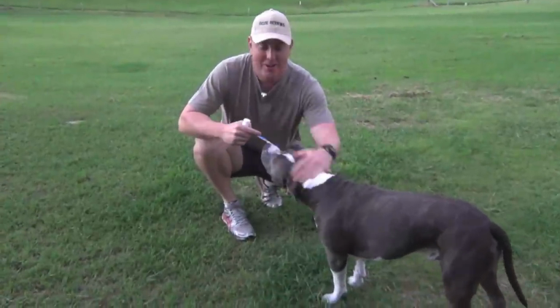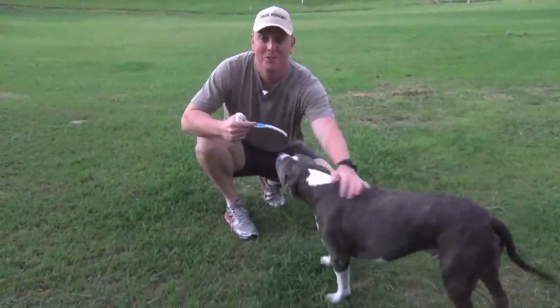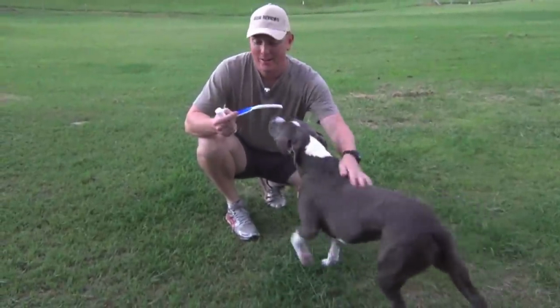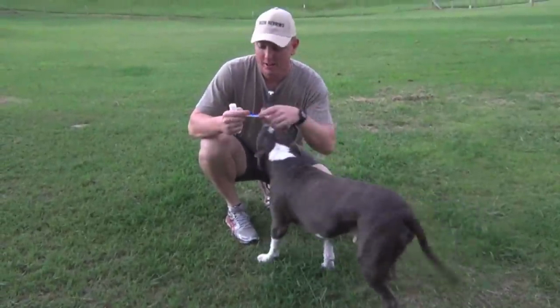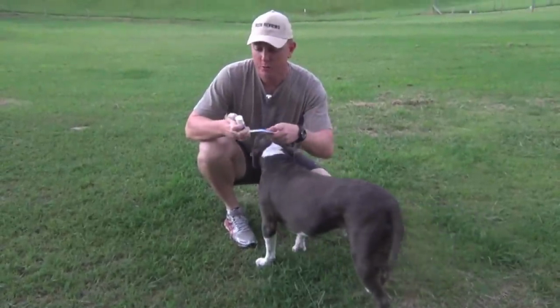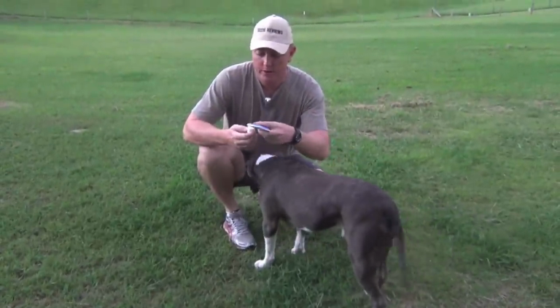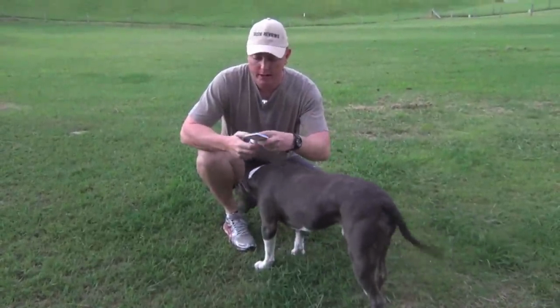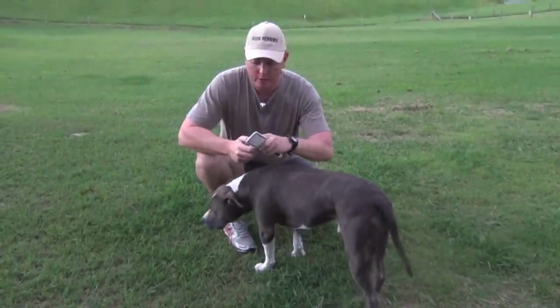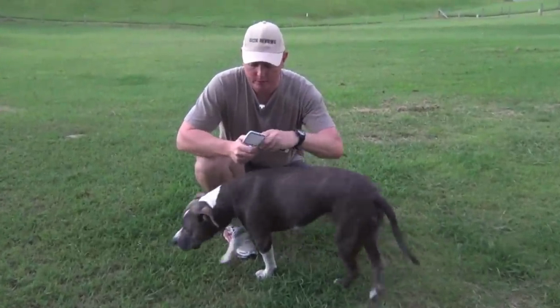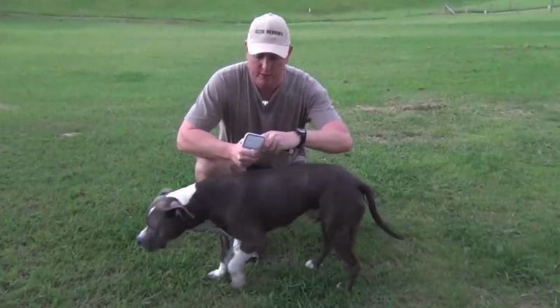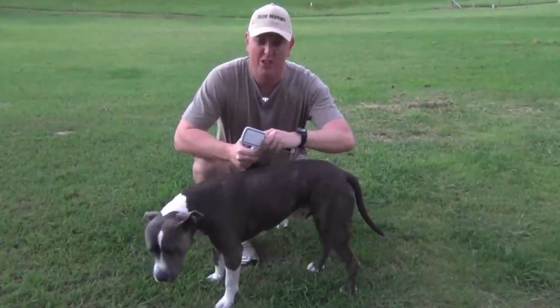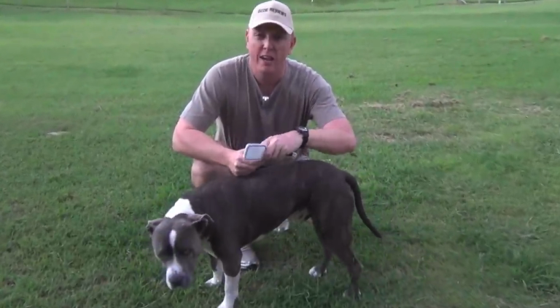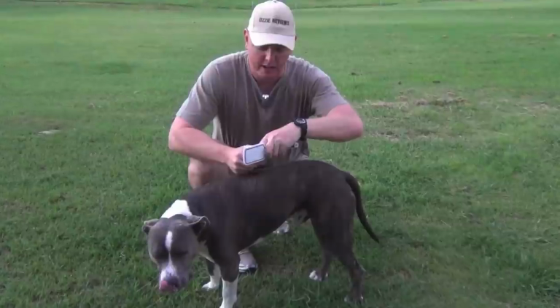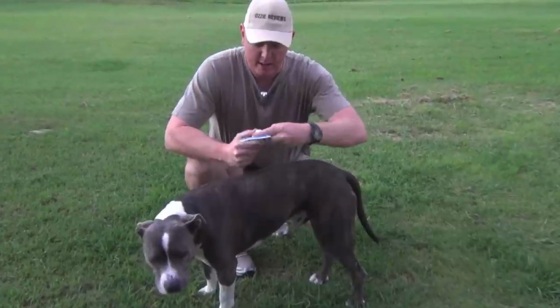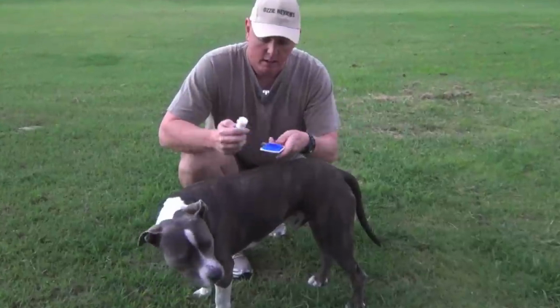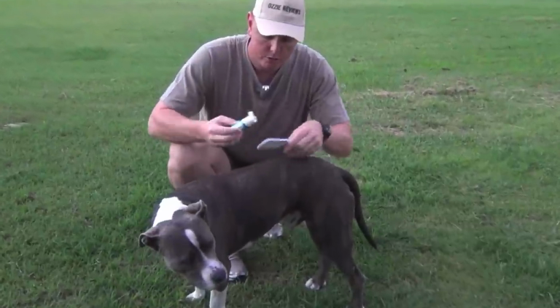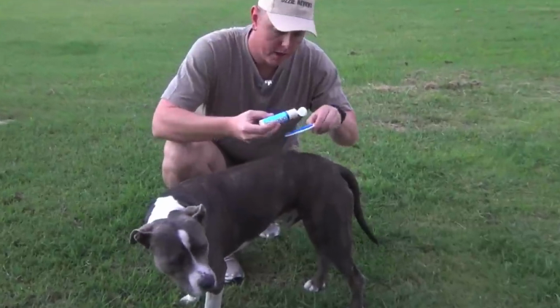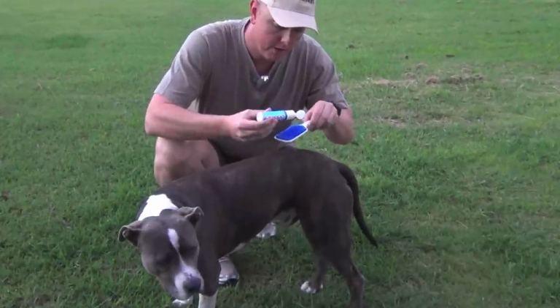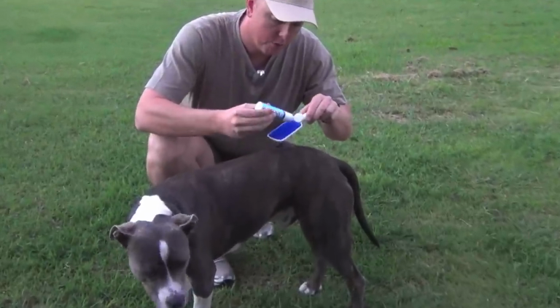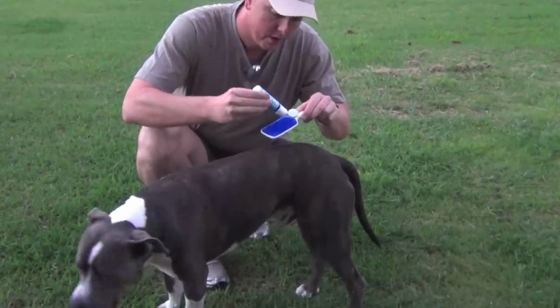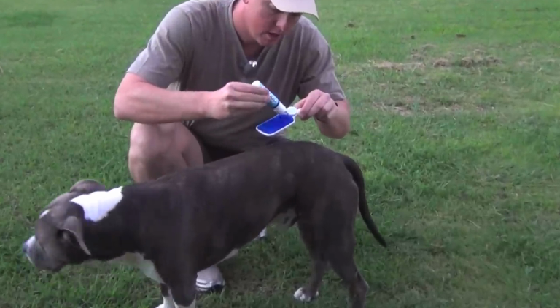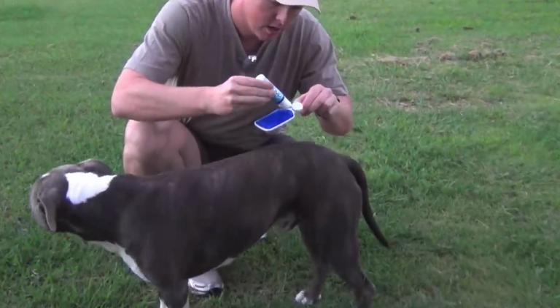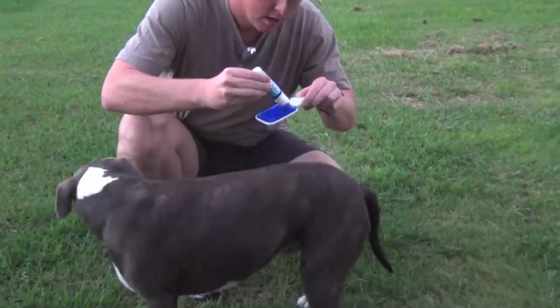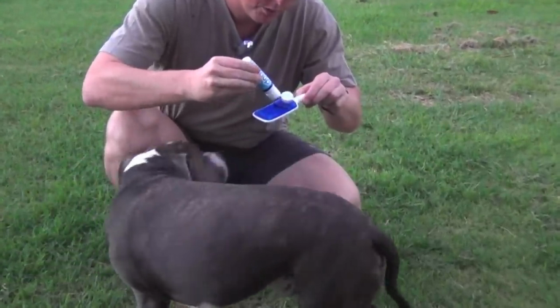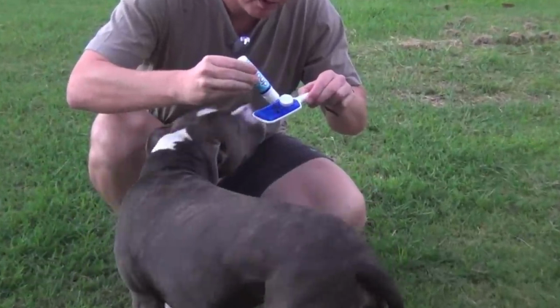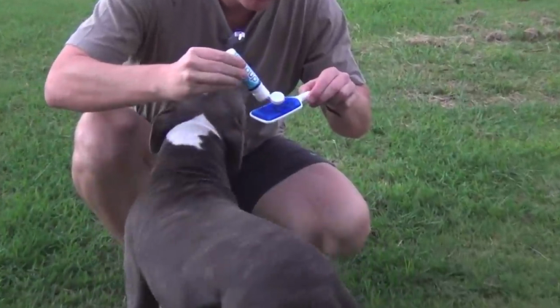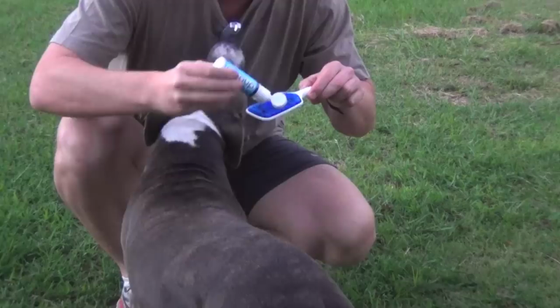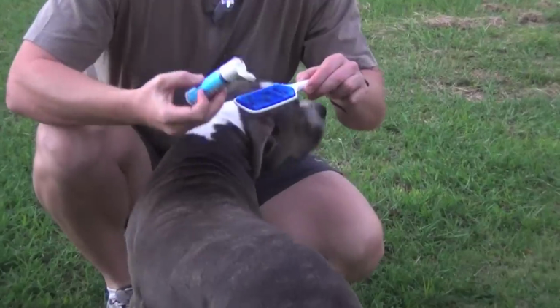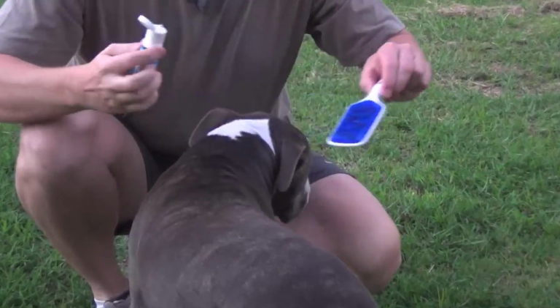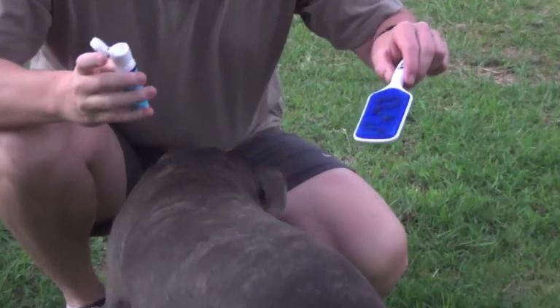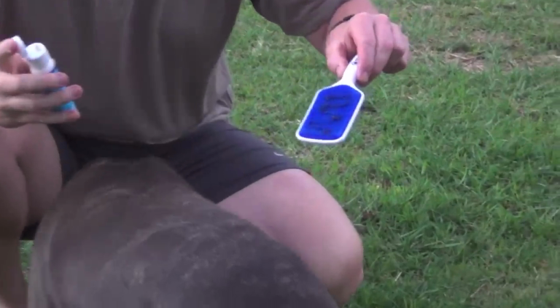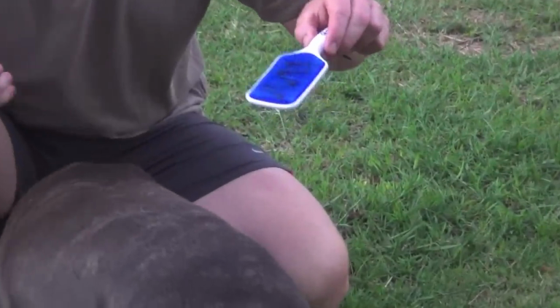I've got Cooper here. I'll just put a bit of this Lickies on — it's just sort of like gravy really. We'll just put a bit over the actual brush in a zigzag. Doesn't have to be too much on there, as you can see.